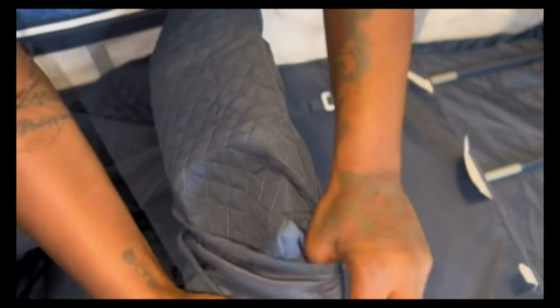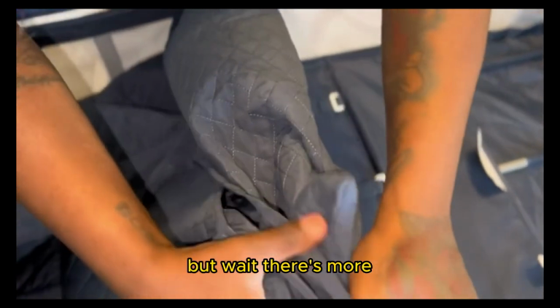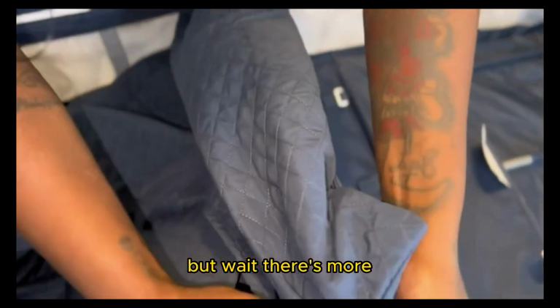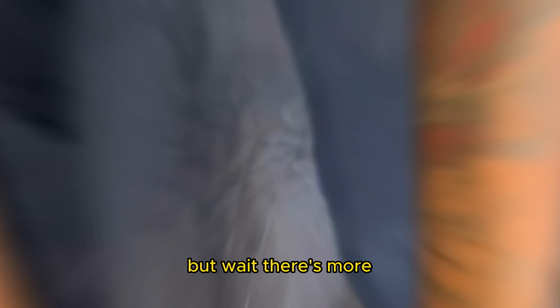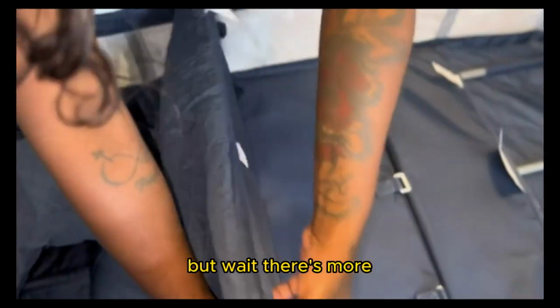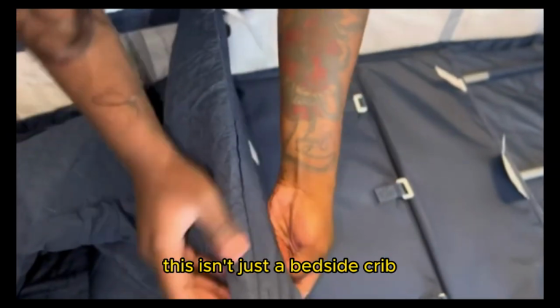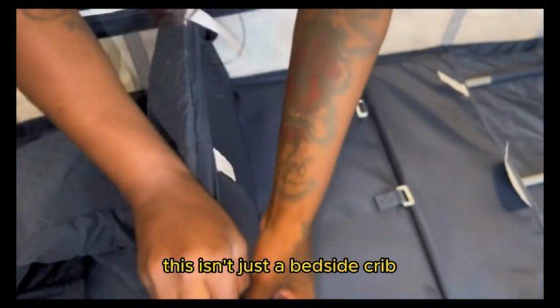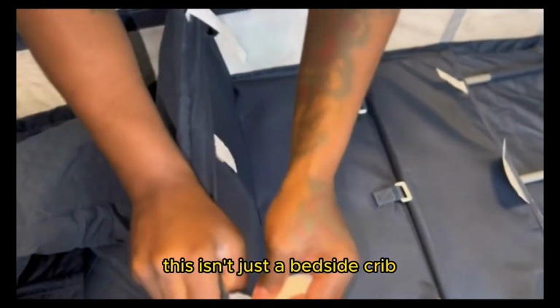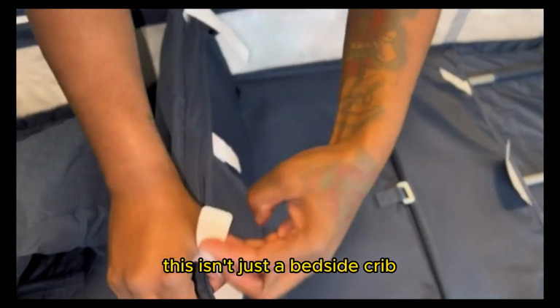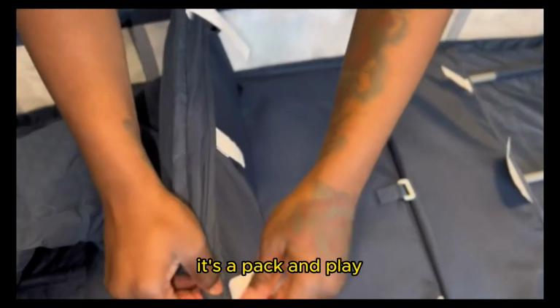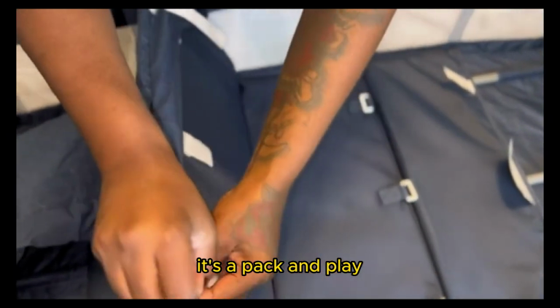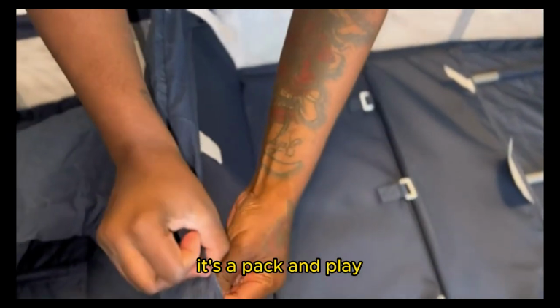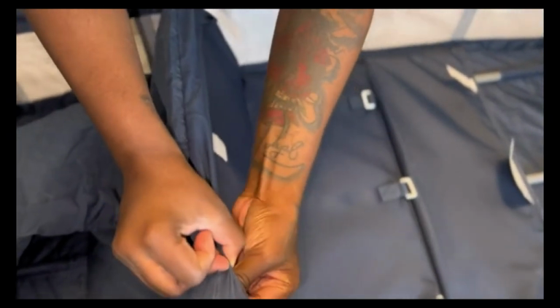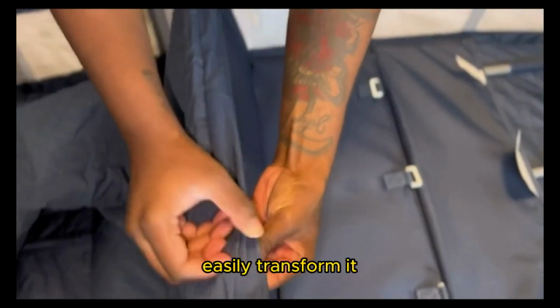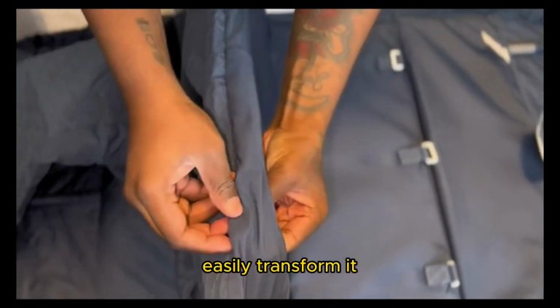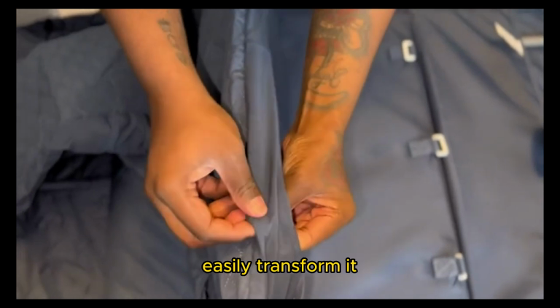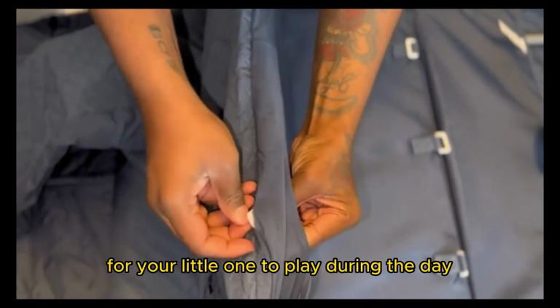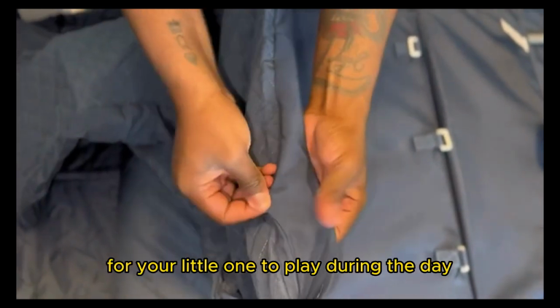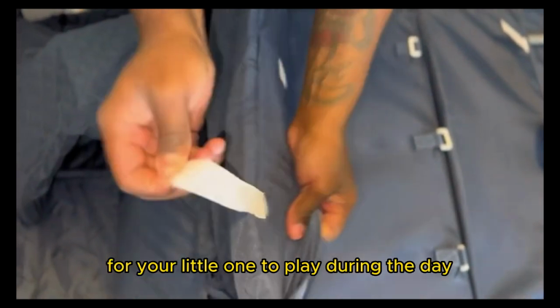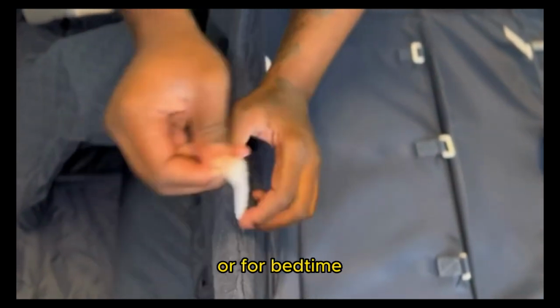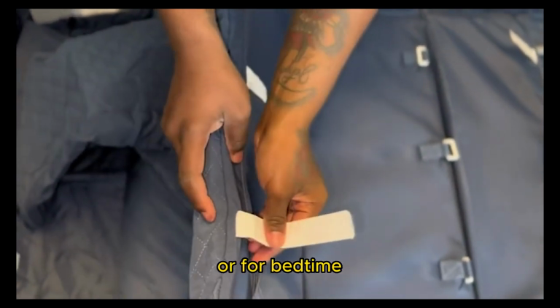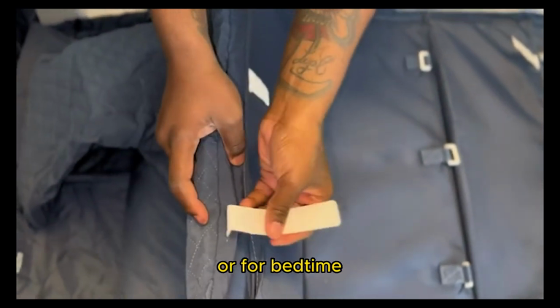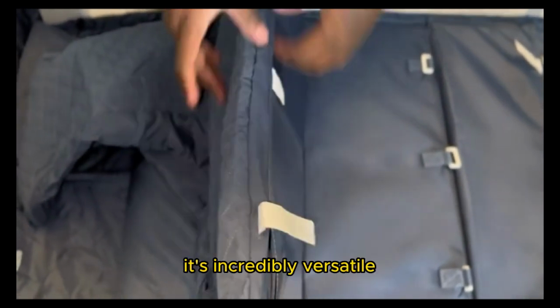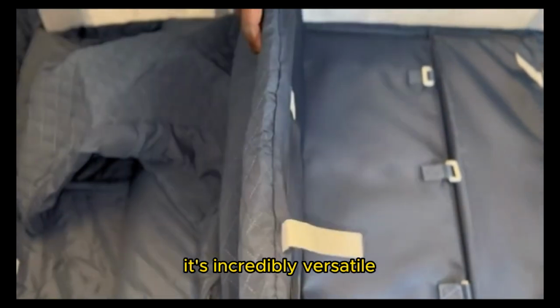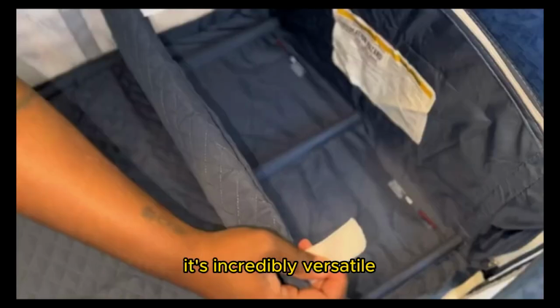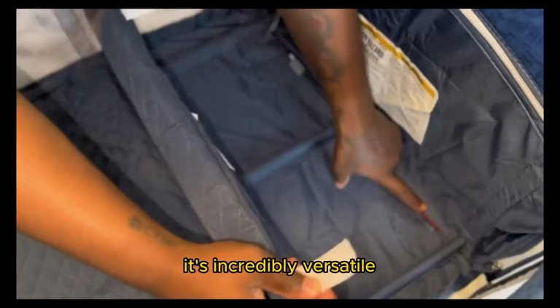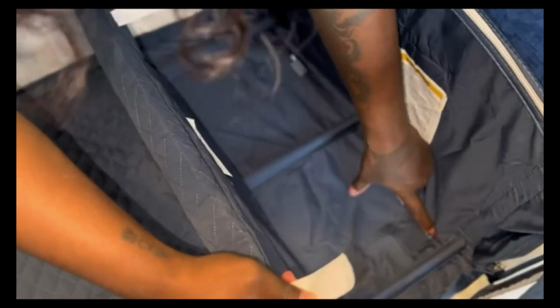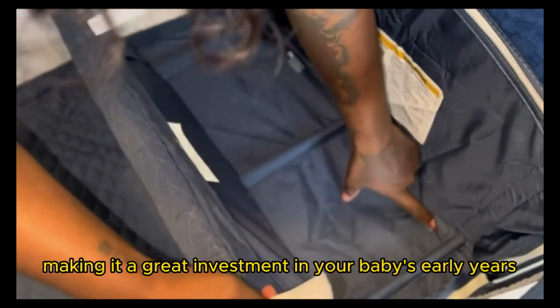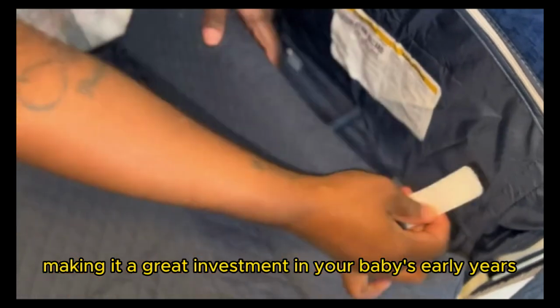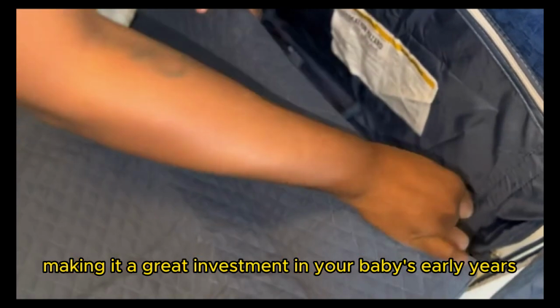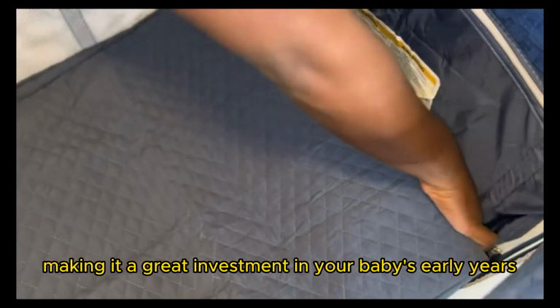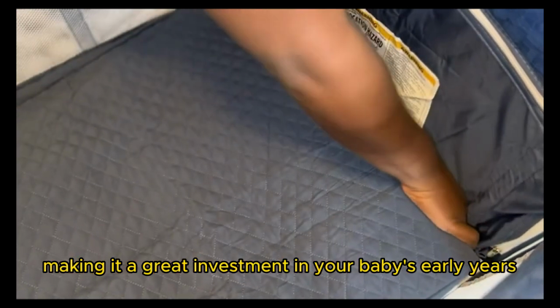But wait, there's more. This isn't just a bedside crib — it's a pack and play. Easily transform it for your little one to play during the day or for bedtime. It's incredibly versatile, making it a great investment in your baby's early years.